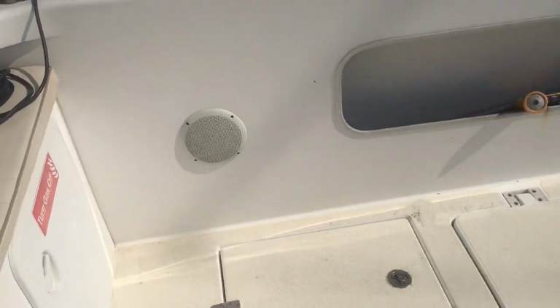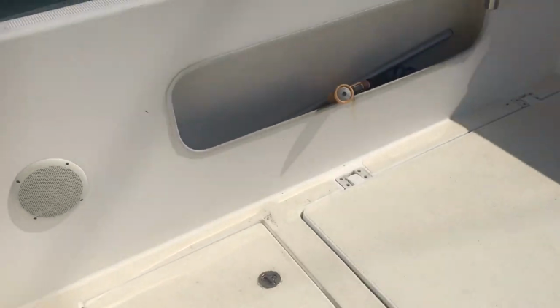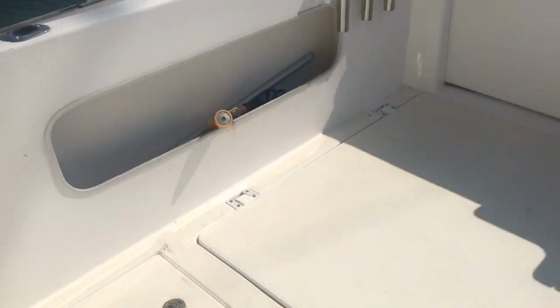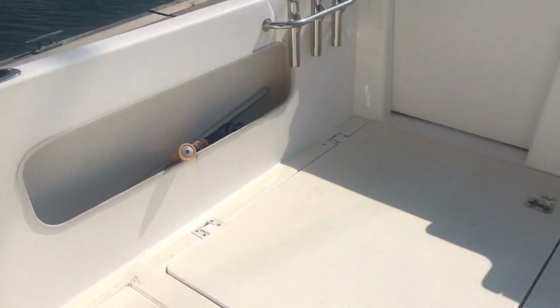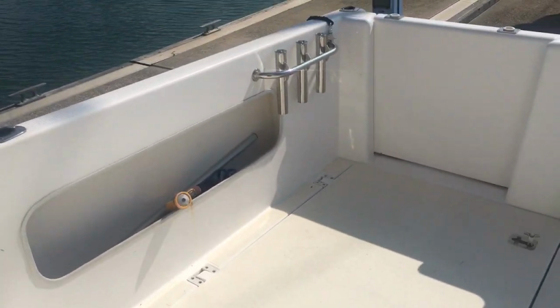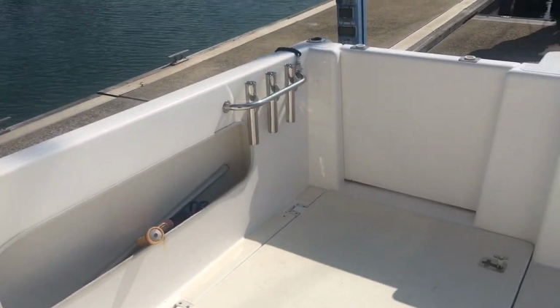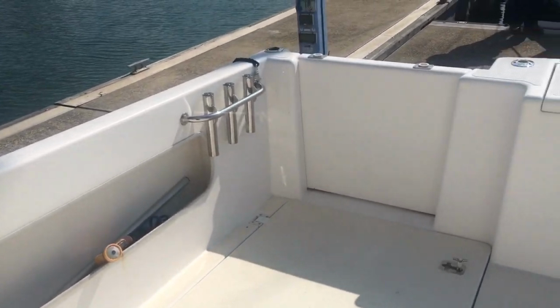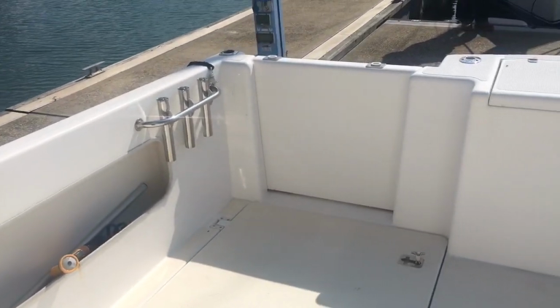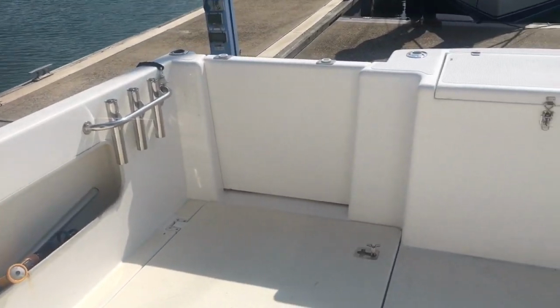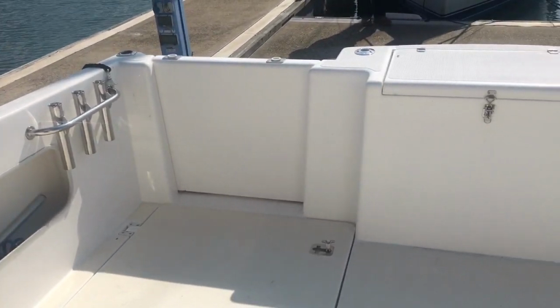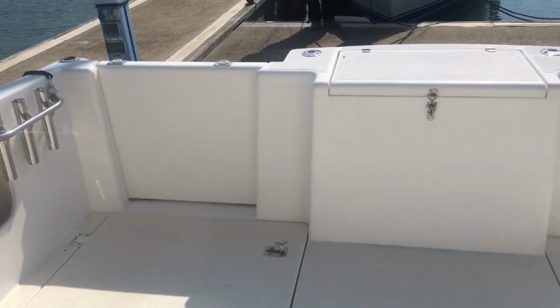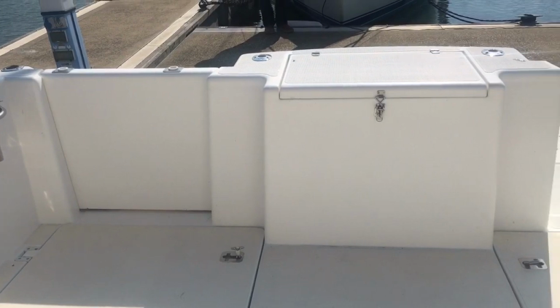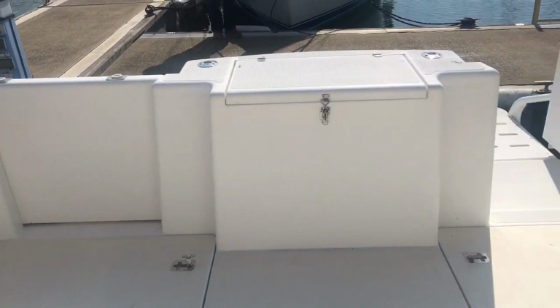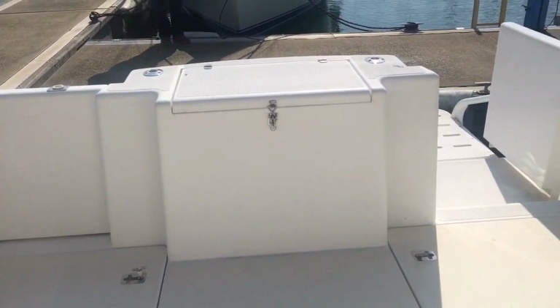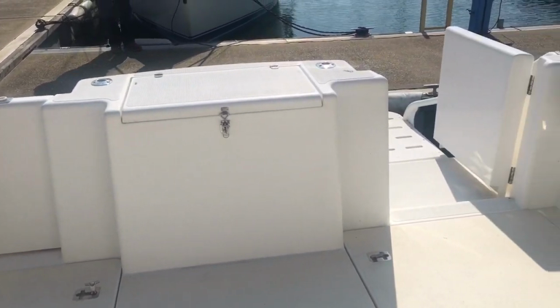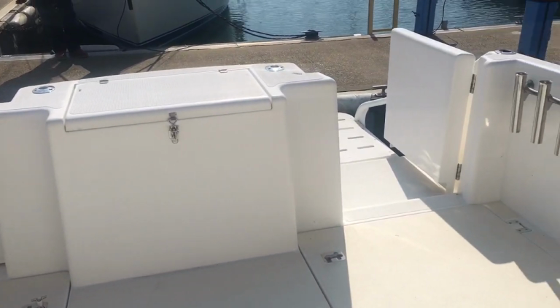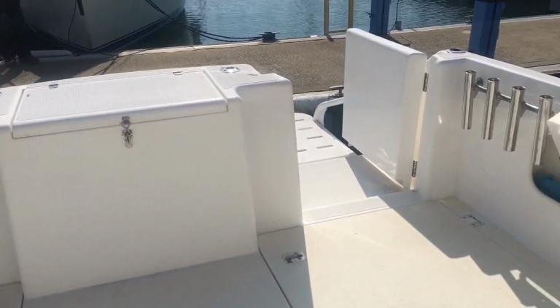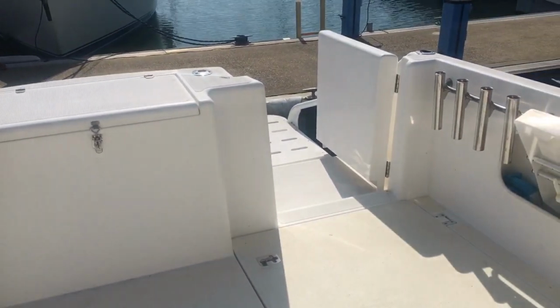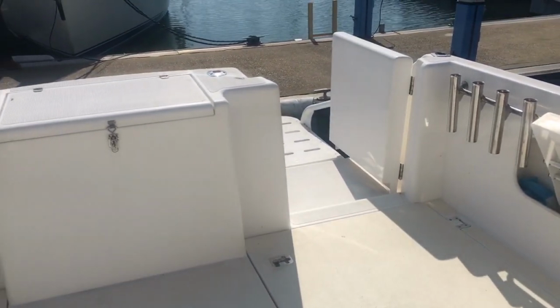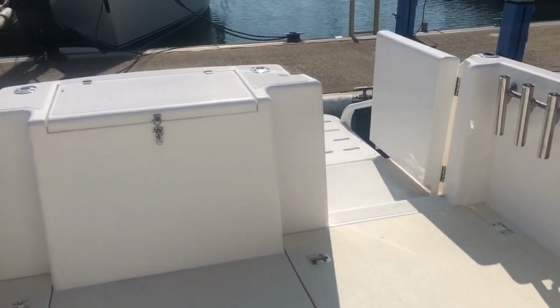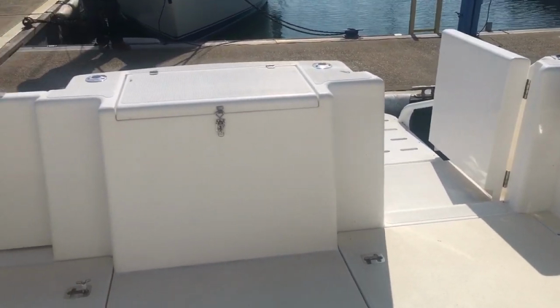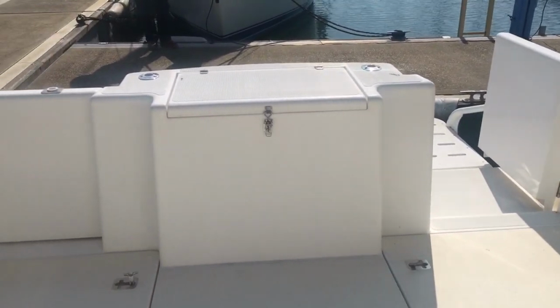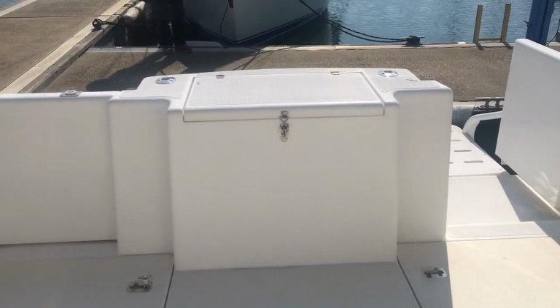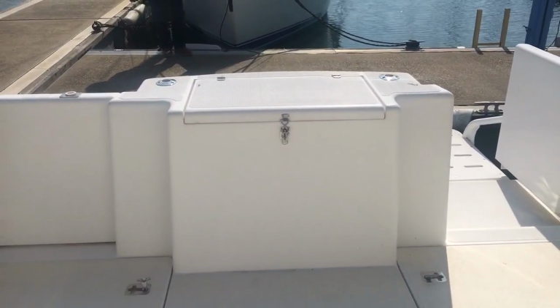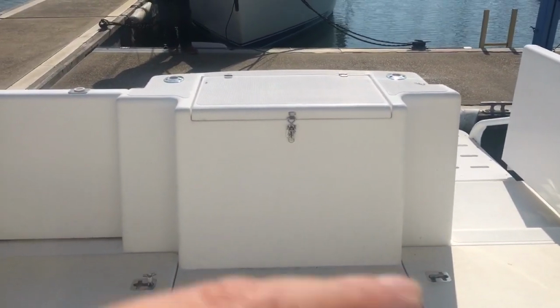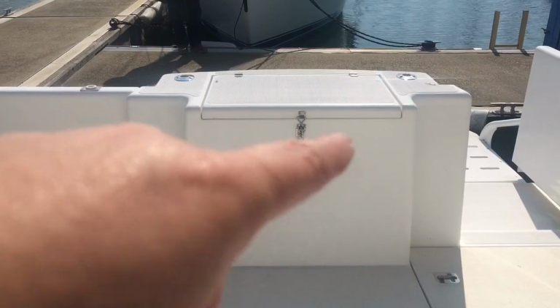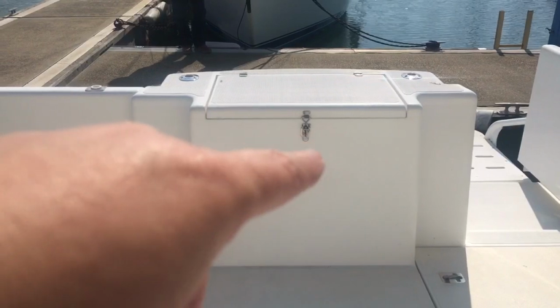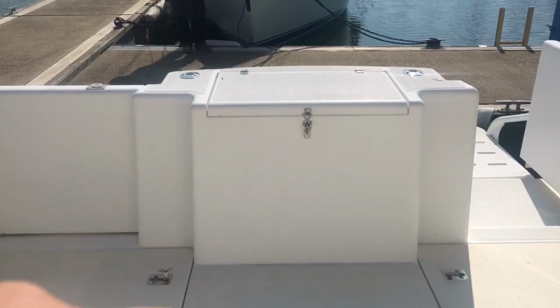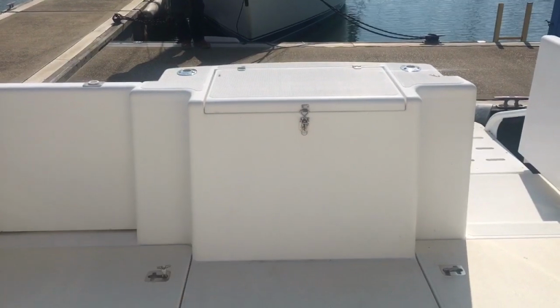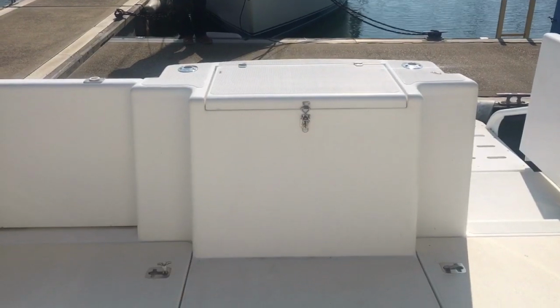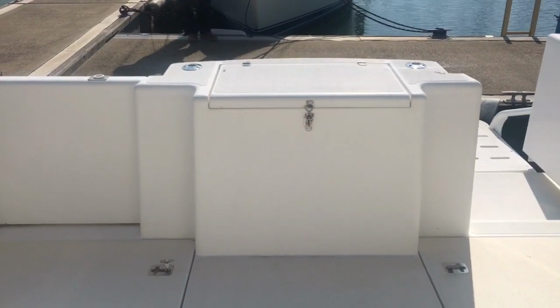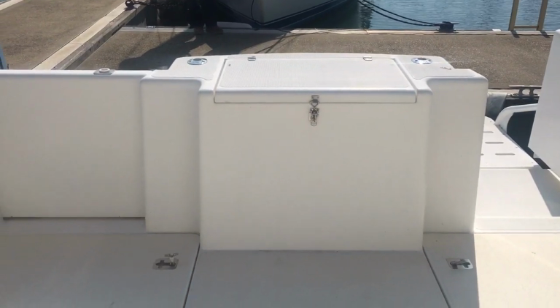Spinning you around so you can get a good look at those gates at the back of the stern. You've obviously got your fish box just there at the back.